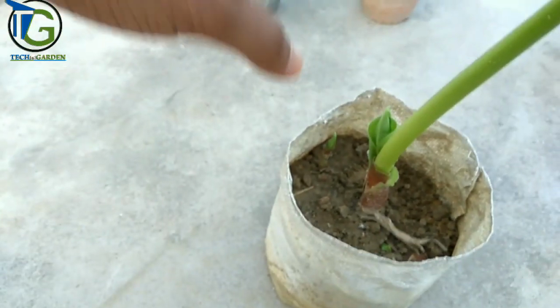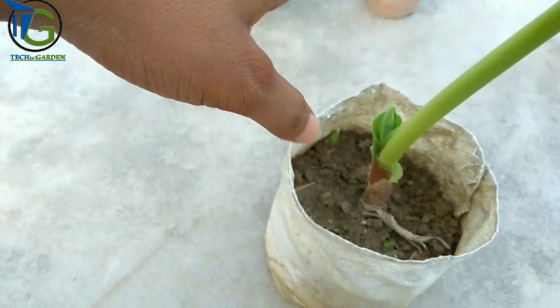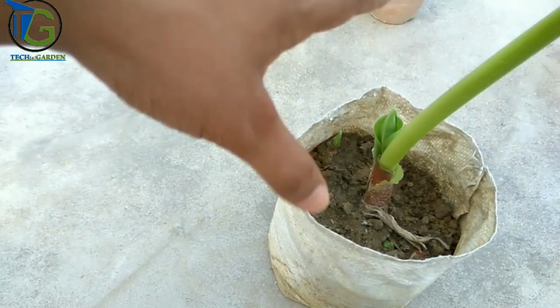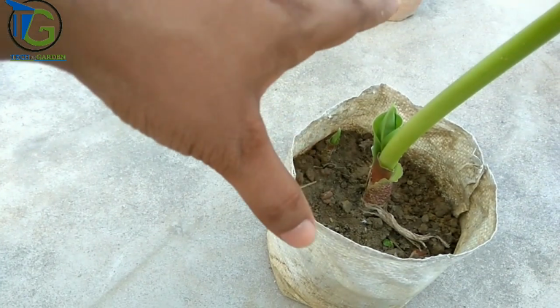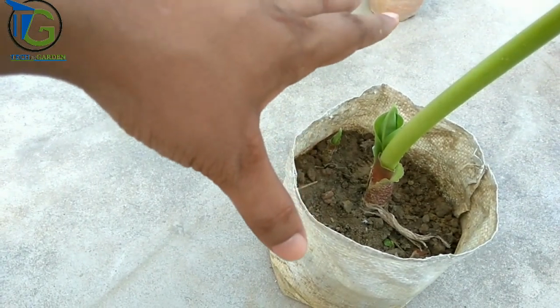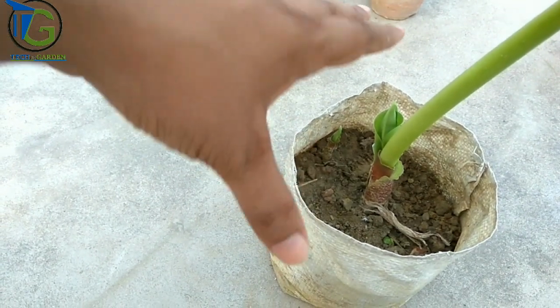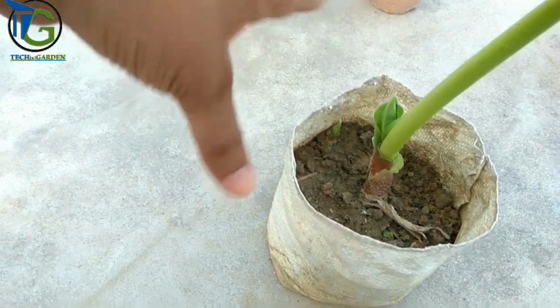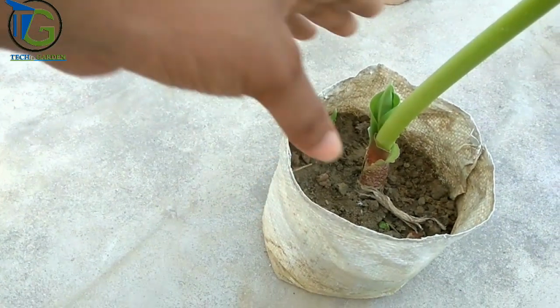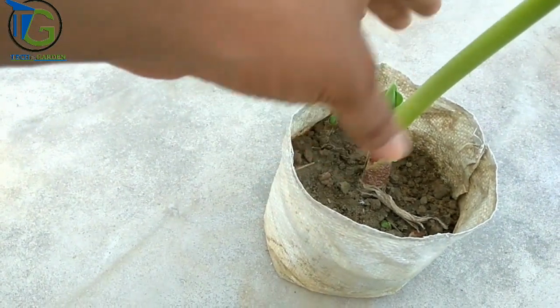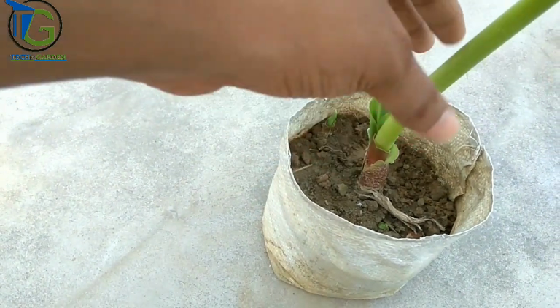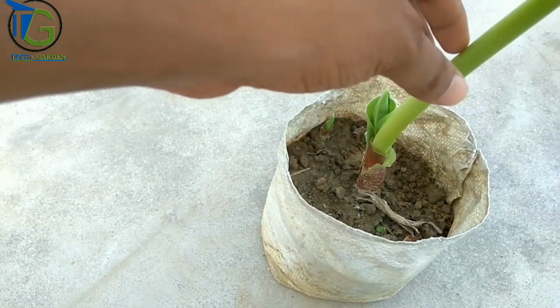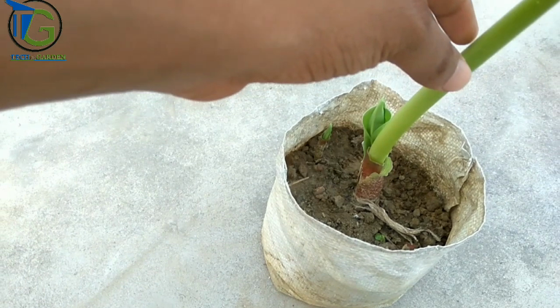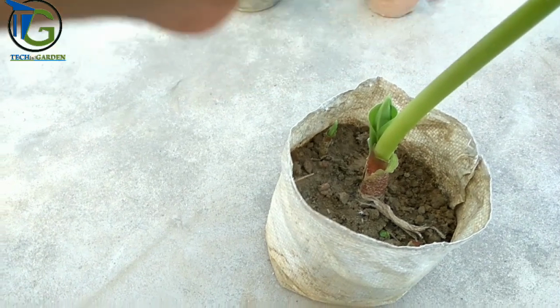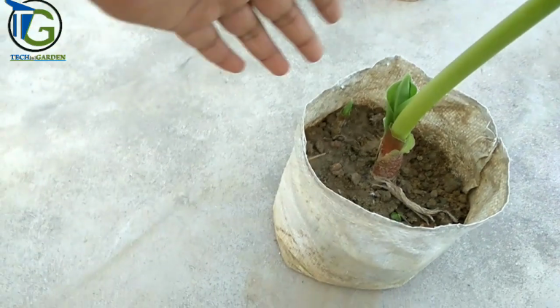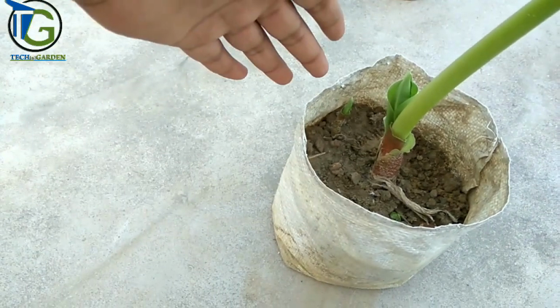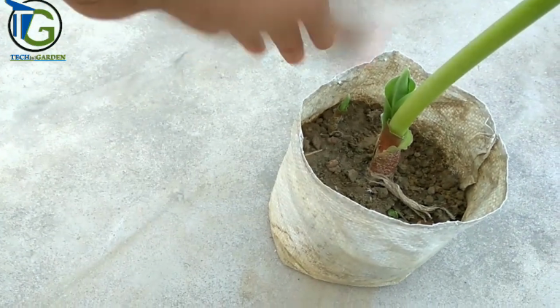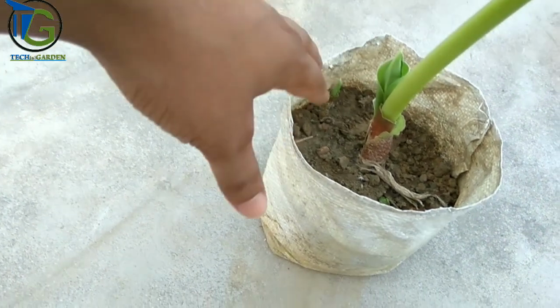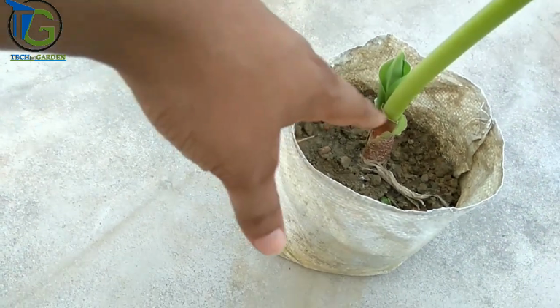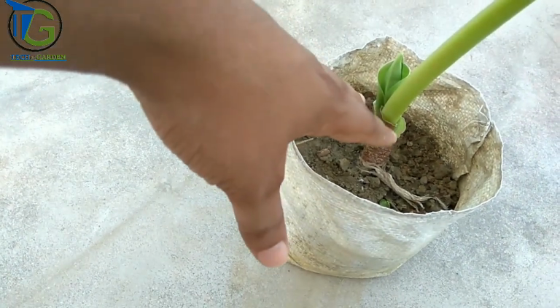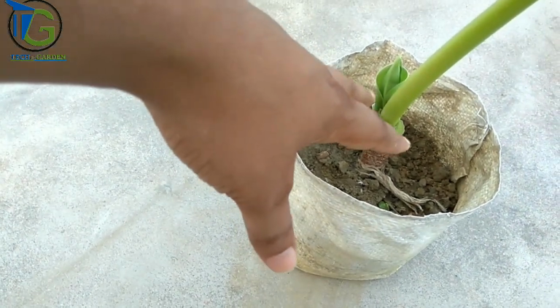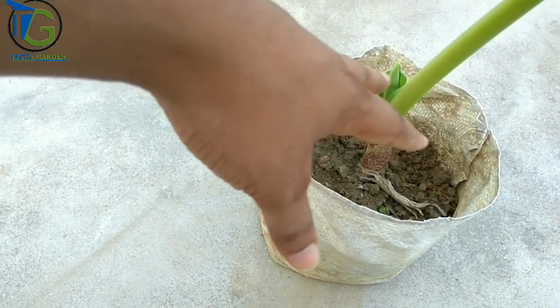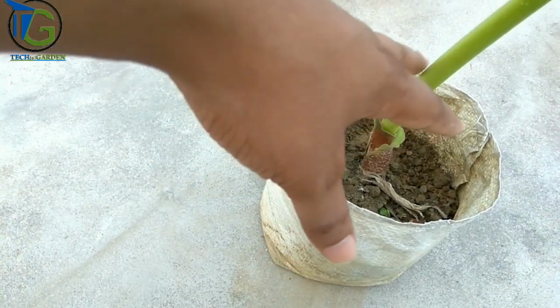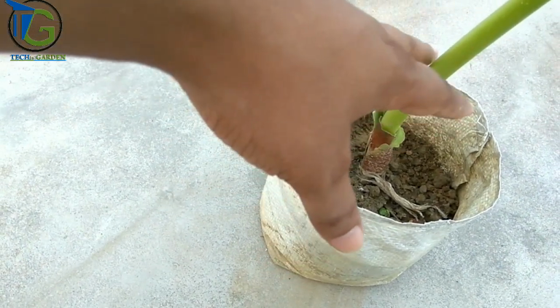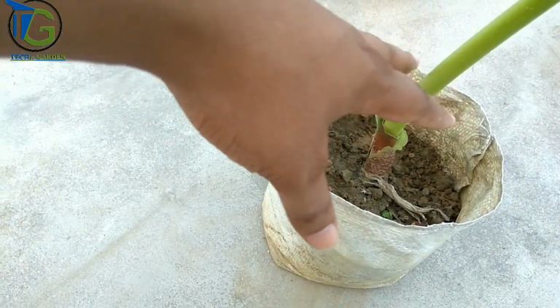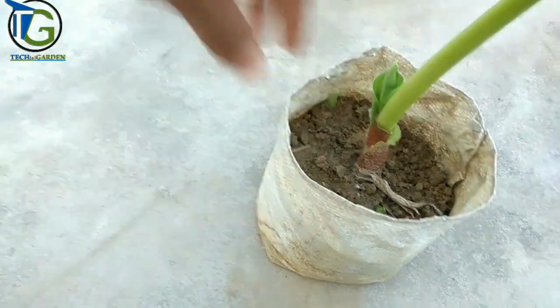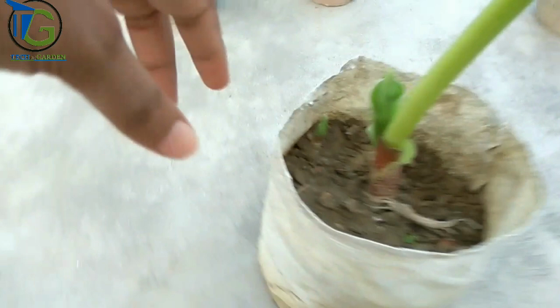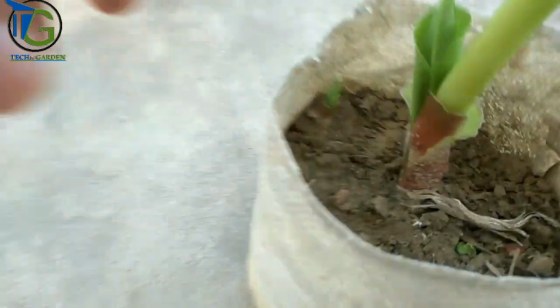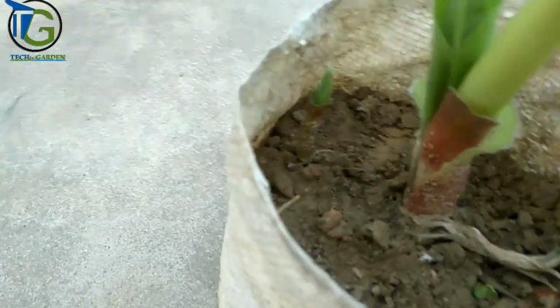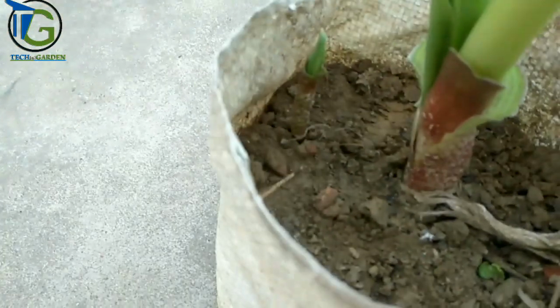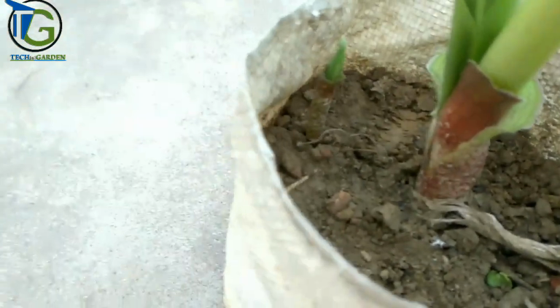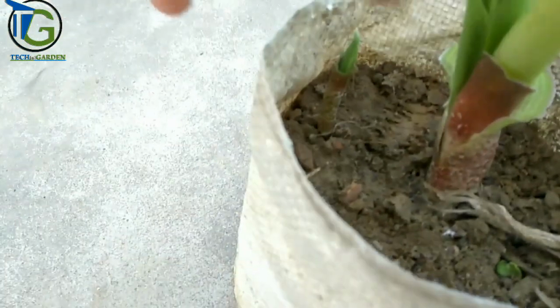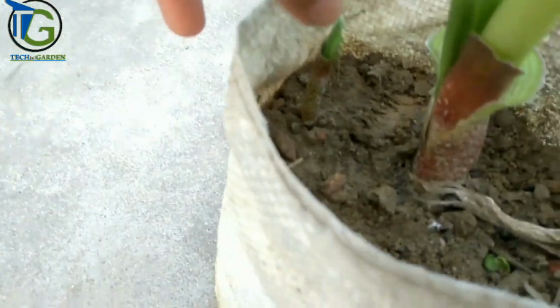There are two bulbs. One is a large size bulb and the other is a small size. This is a small size bulb.